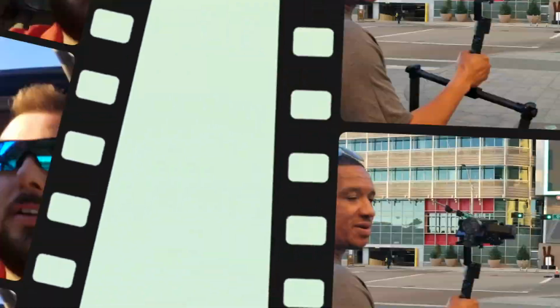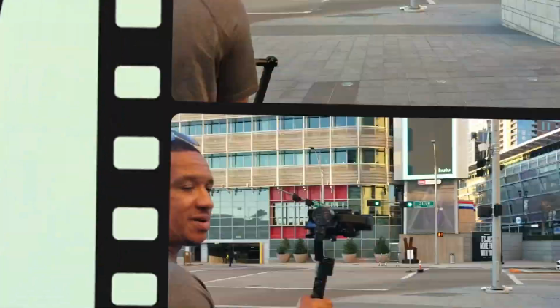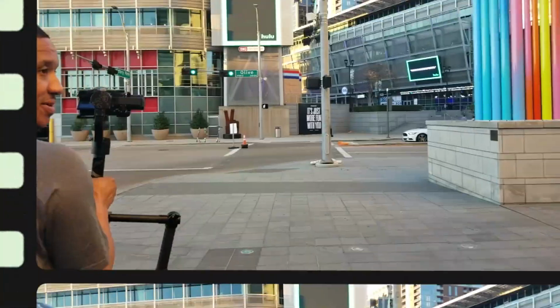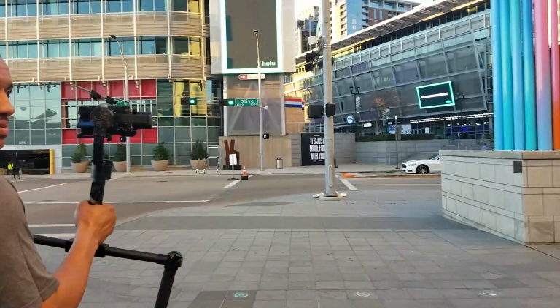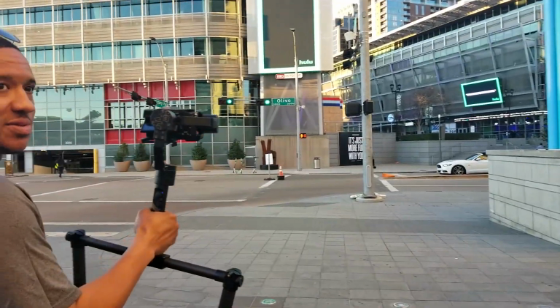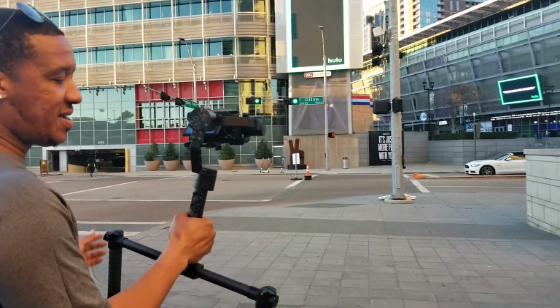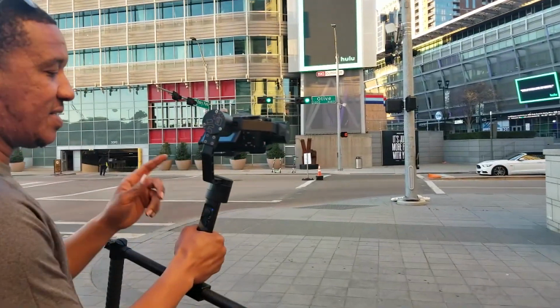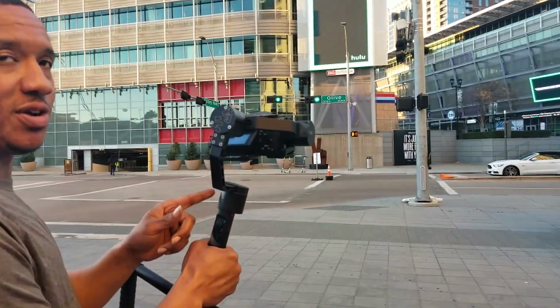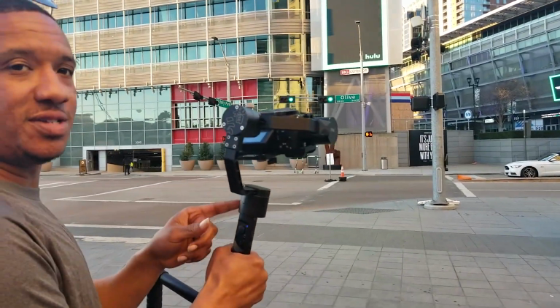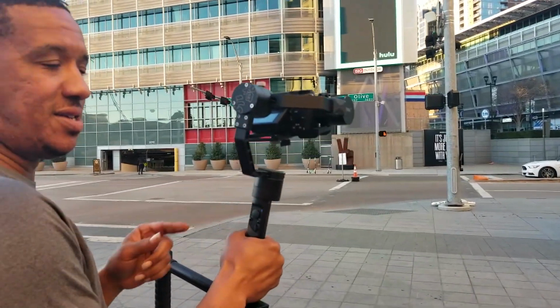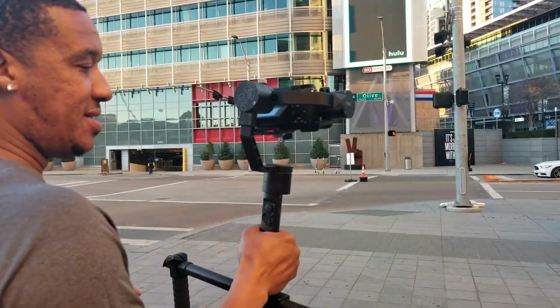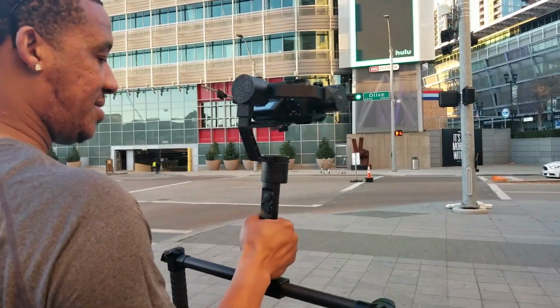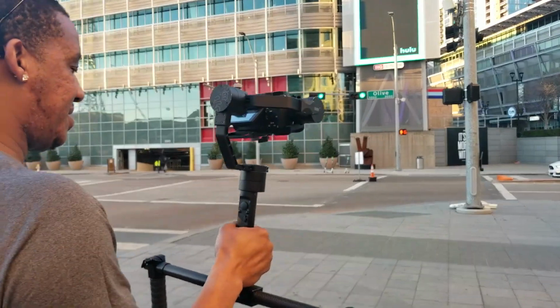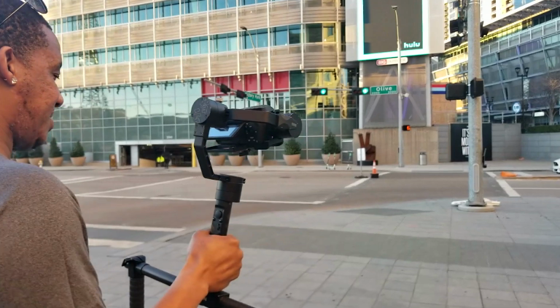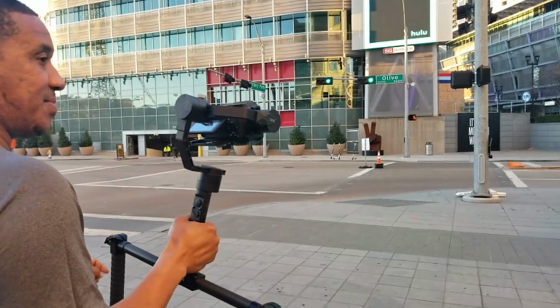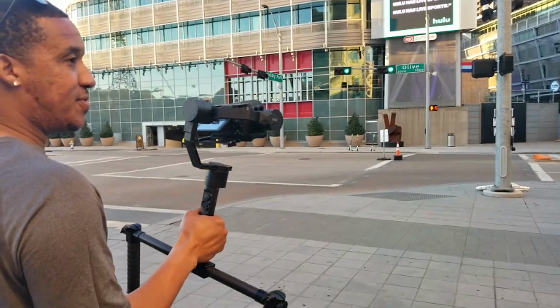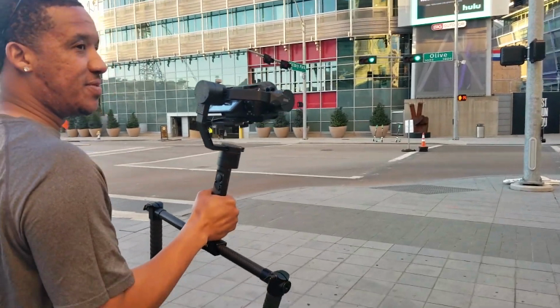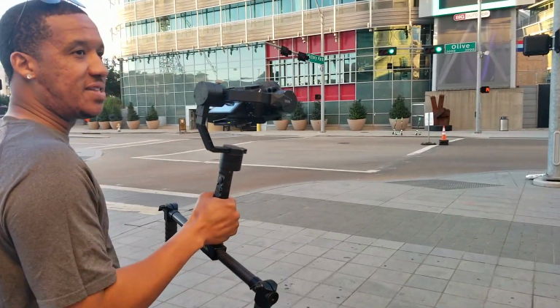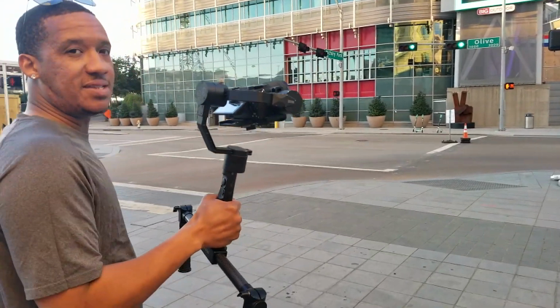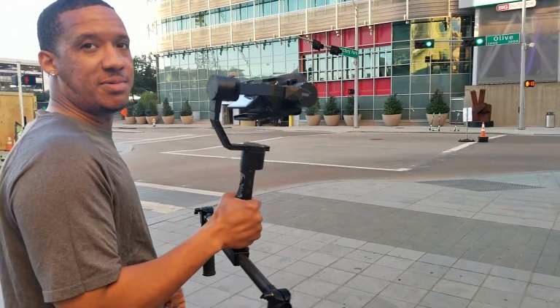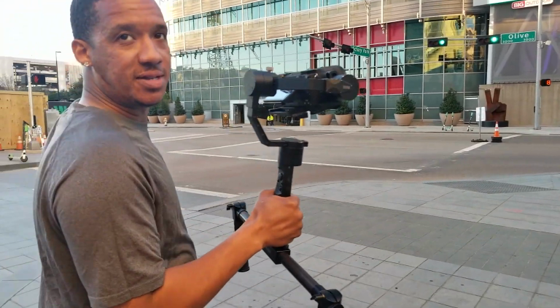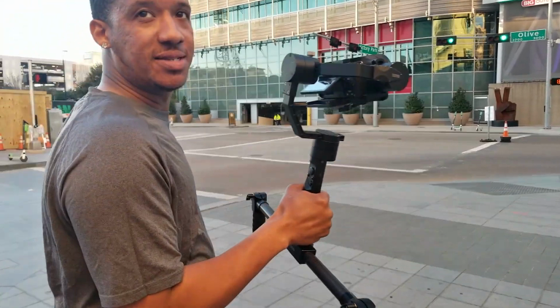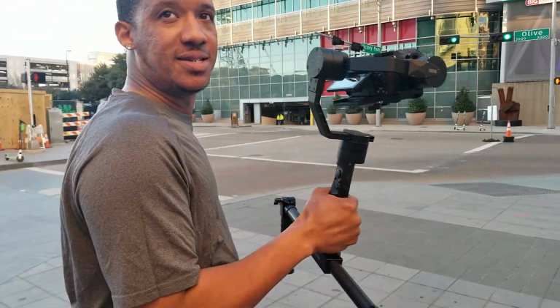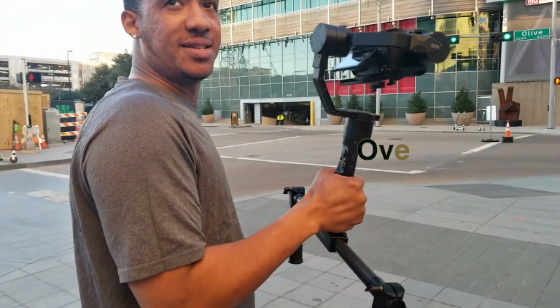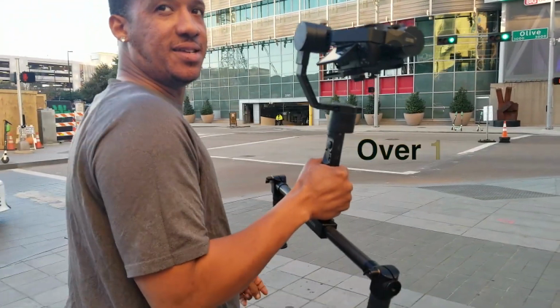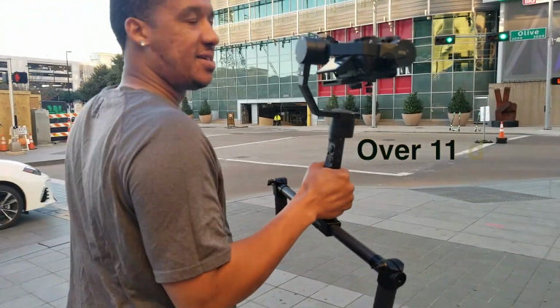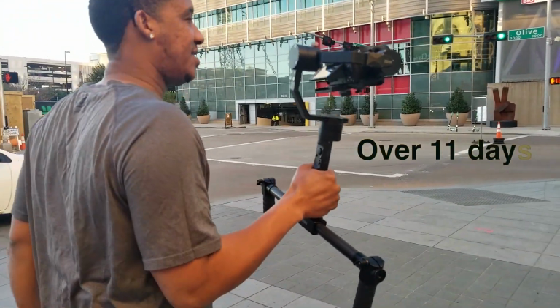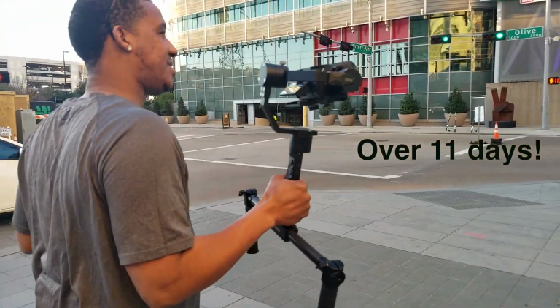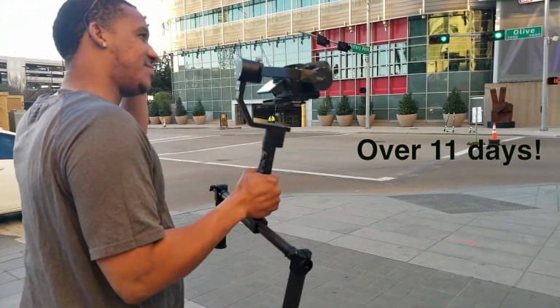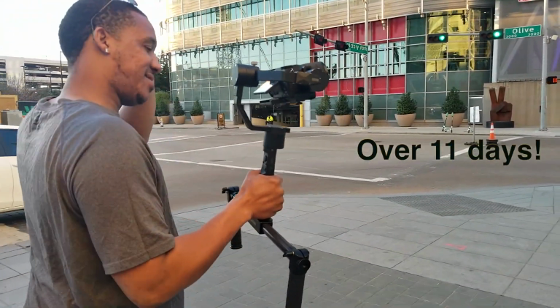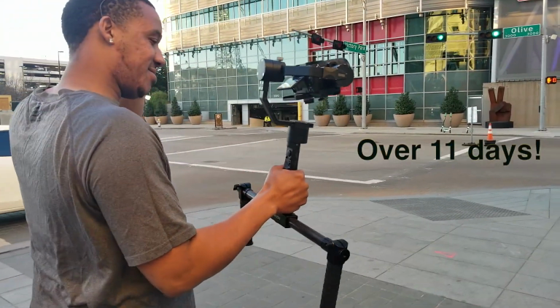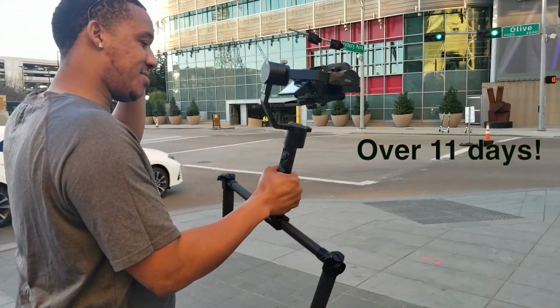Really impressive — this crane, I have not charged it since before the Valentine's Day wedding, and it's still going strong.